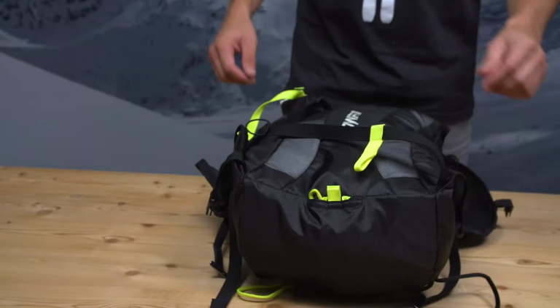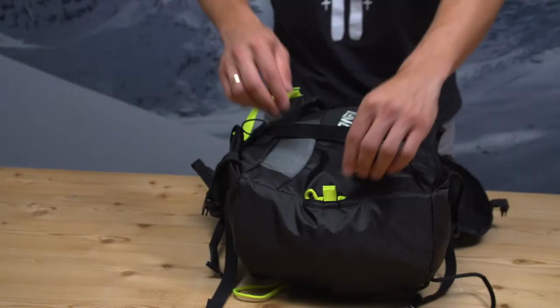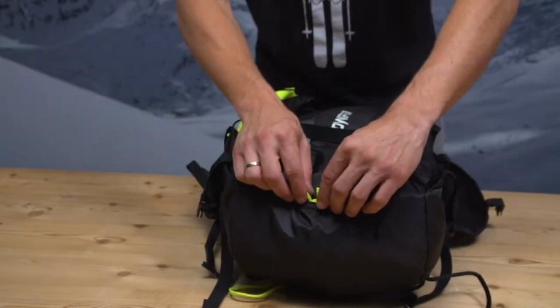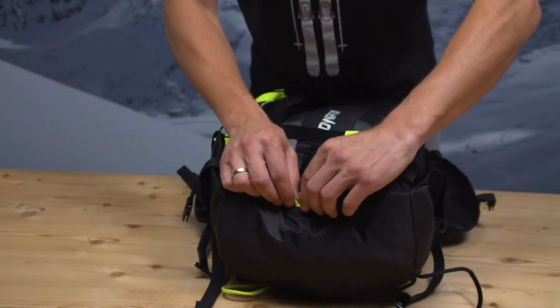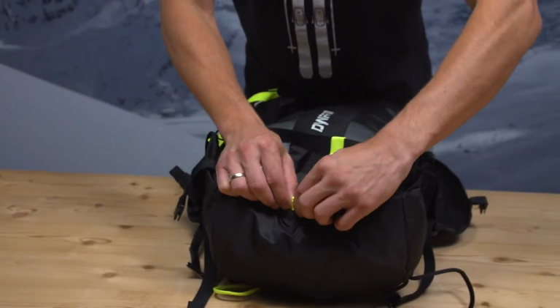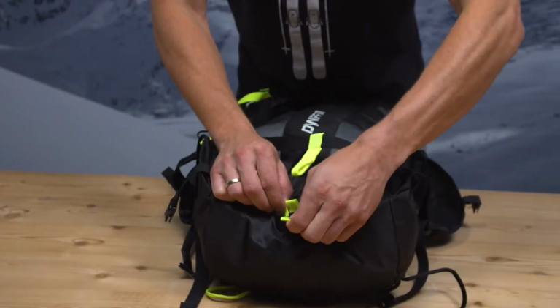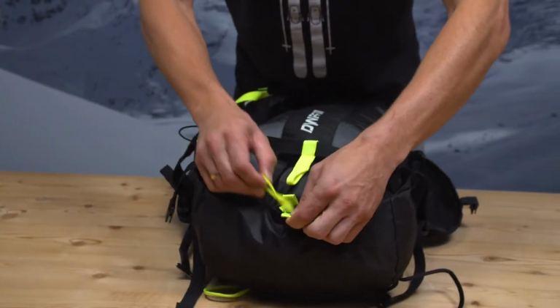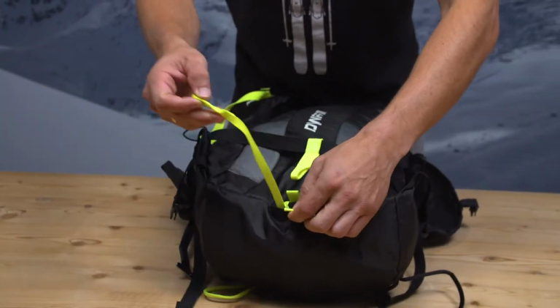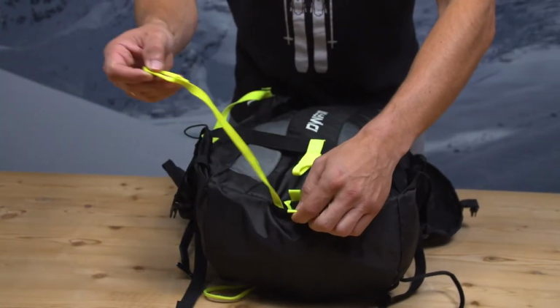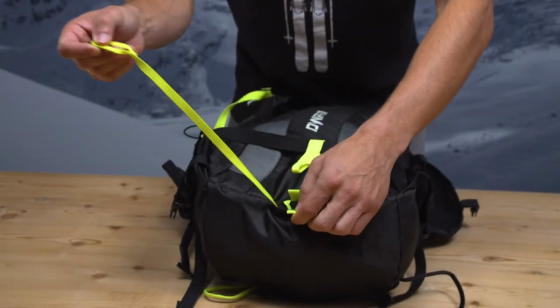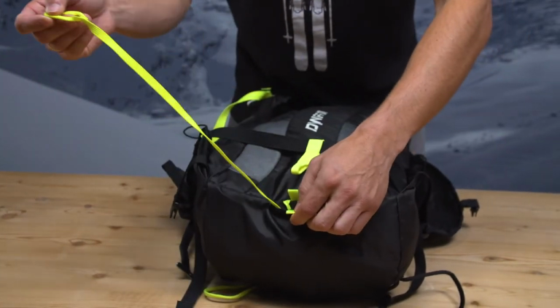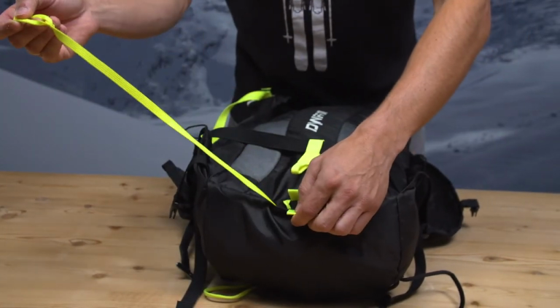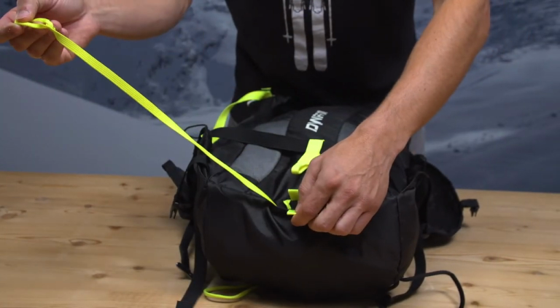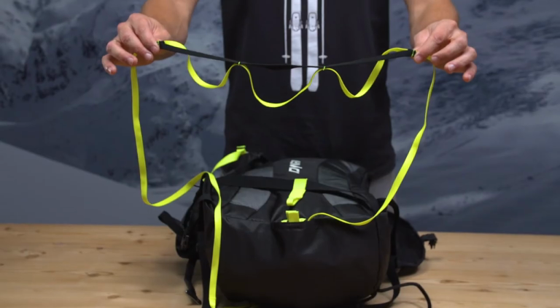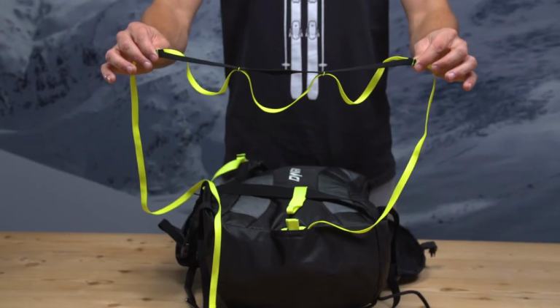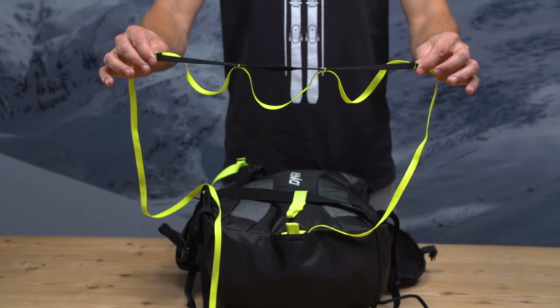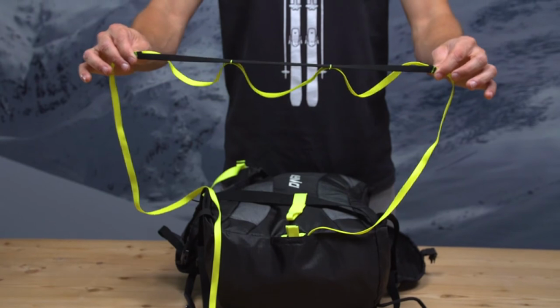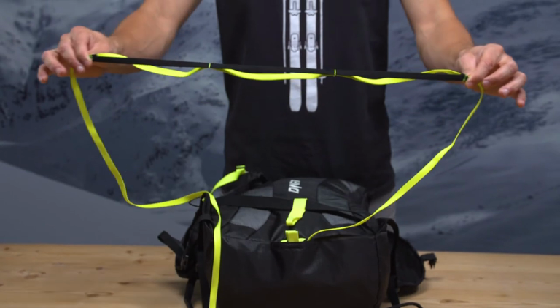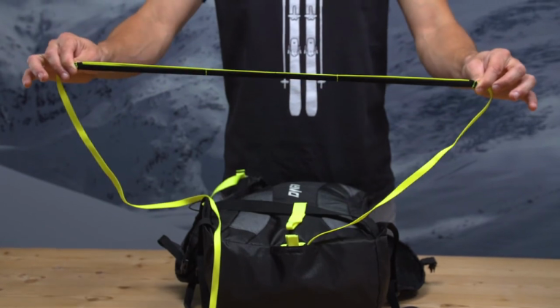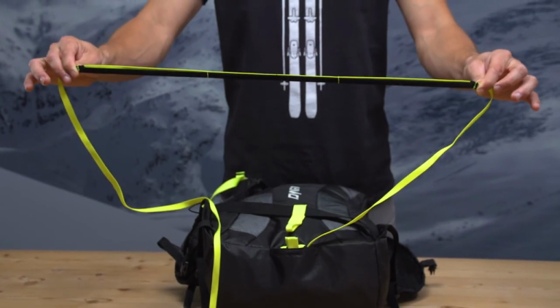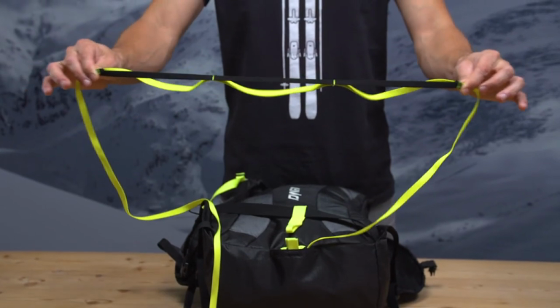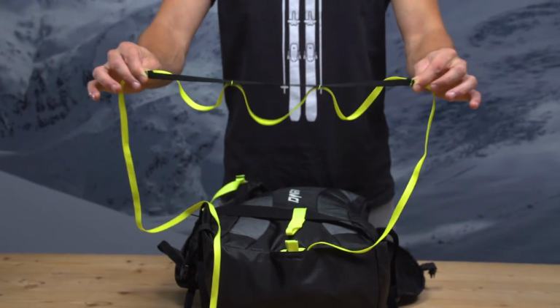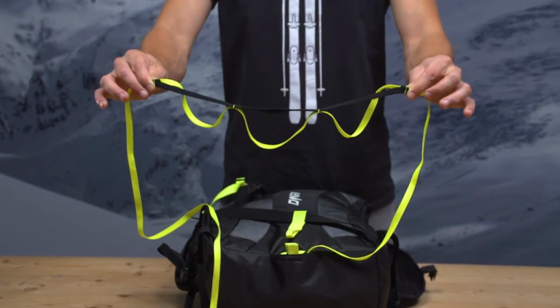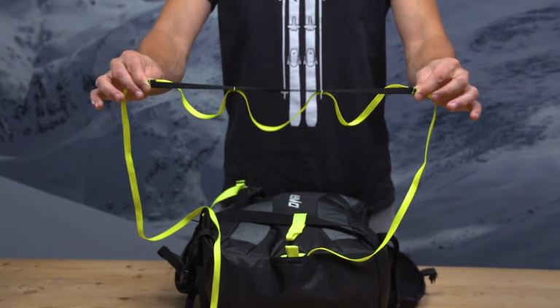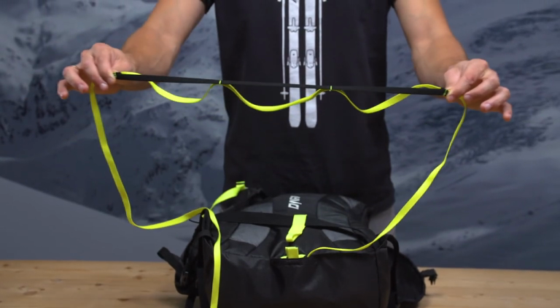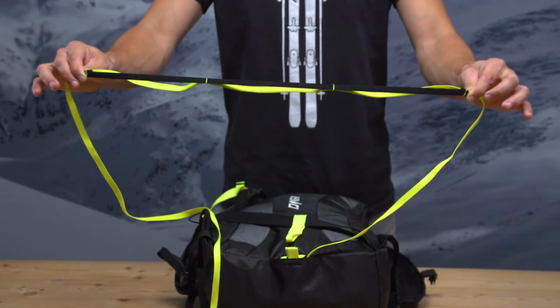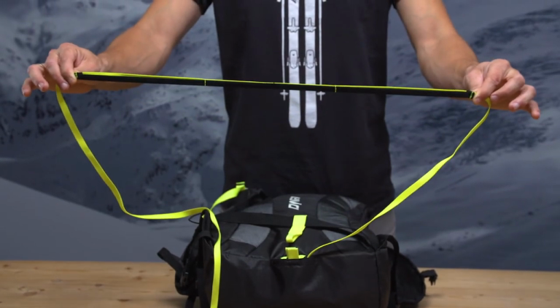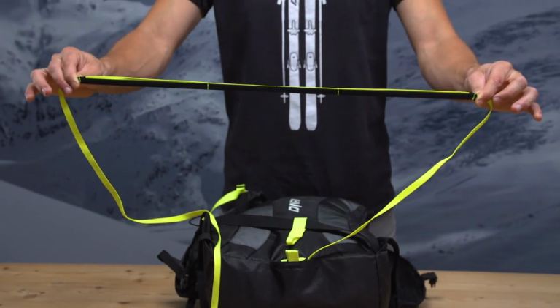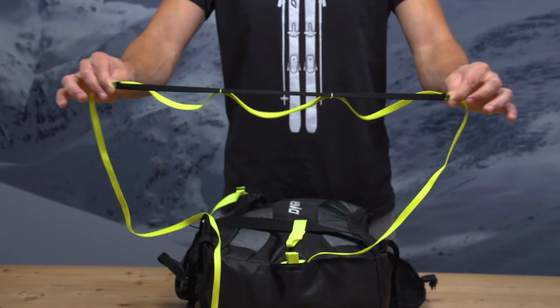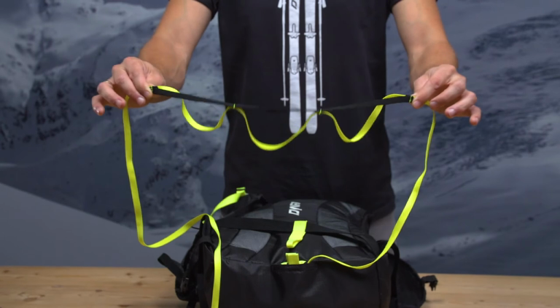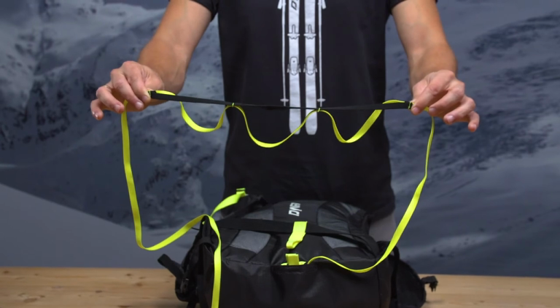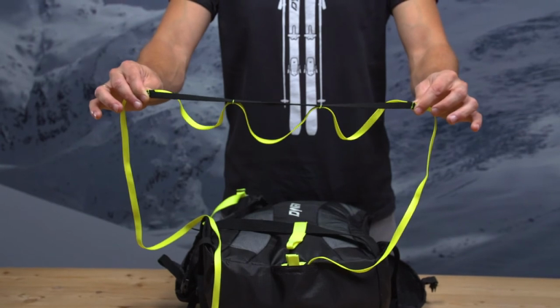Another new feature is the partner support system. In case you or your partner need some additional moves during a race, you can use this connection and it will bring your team to the lead.